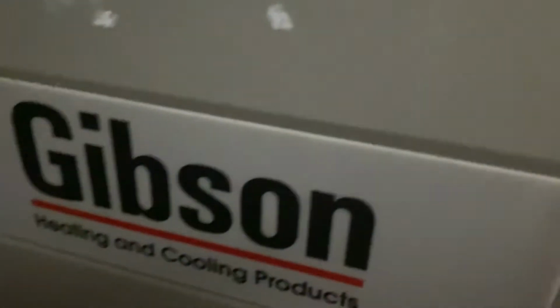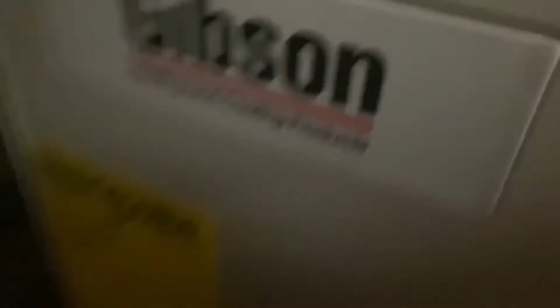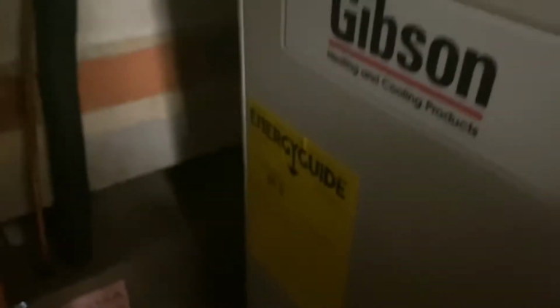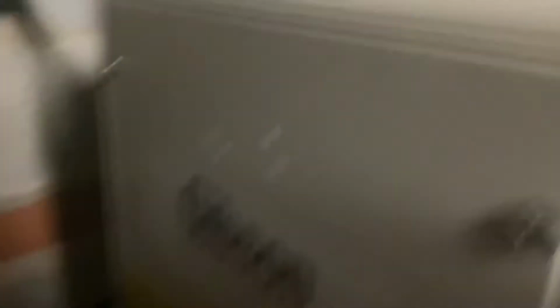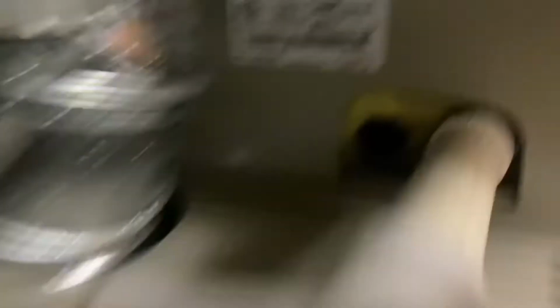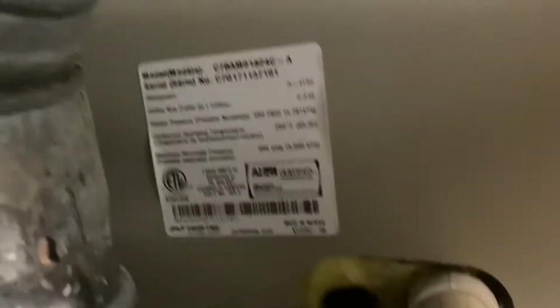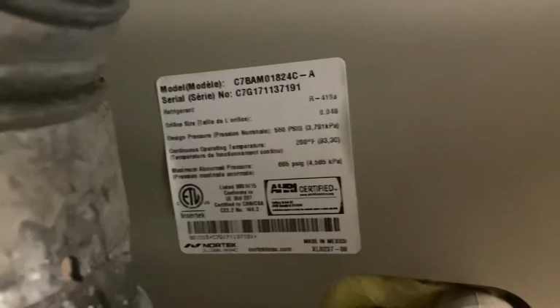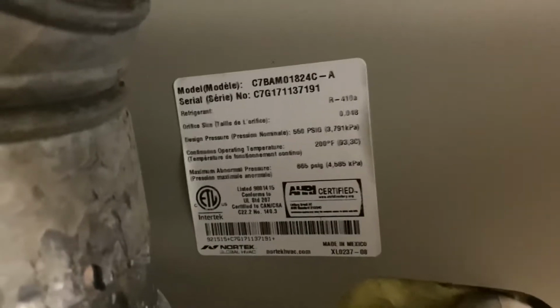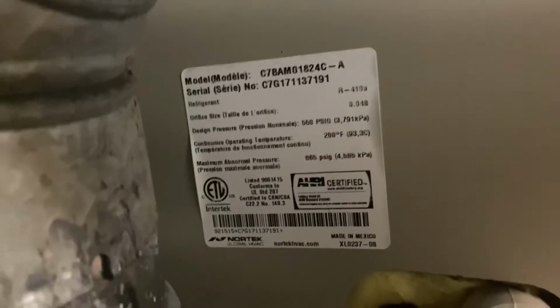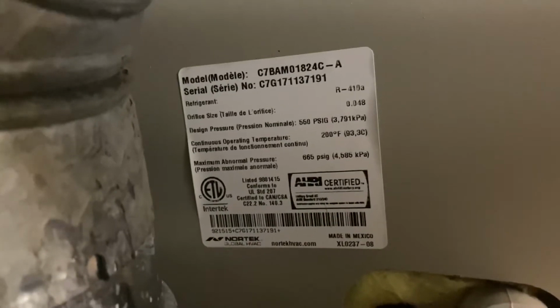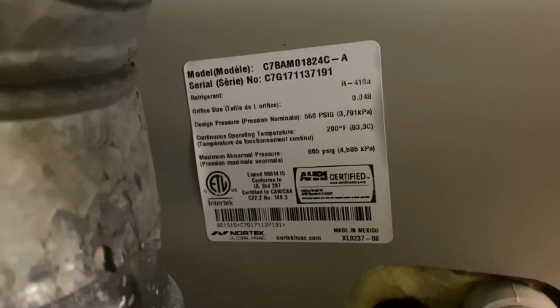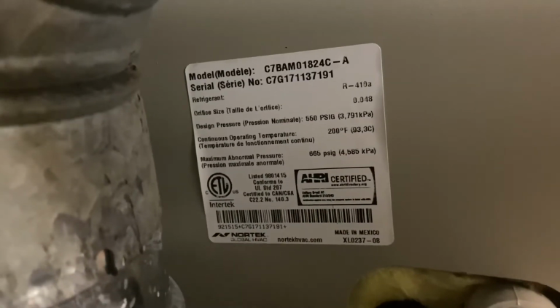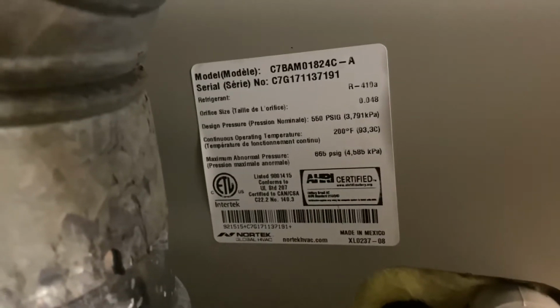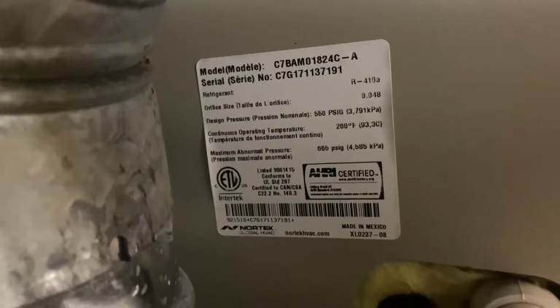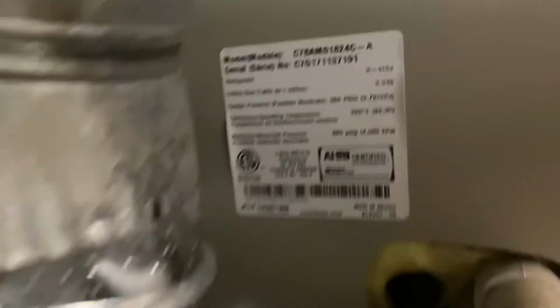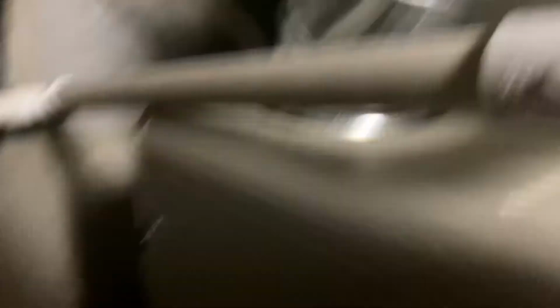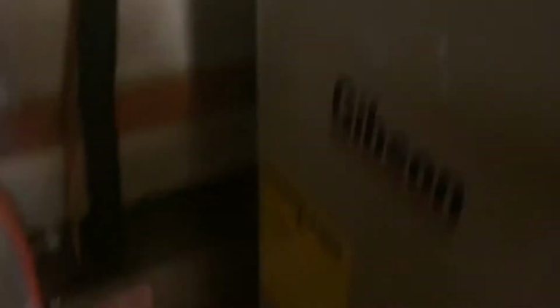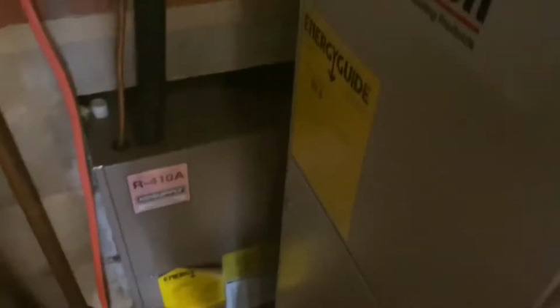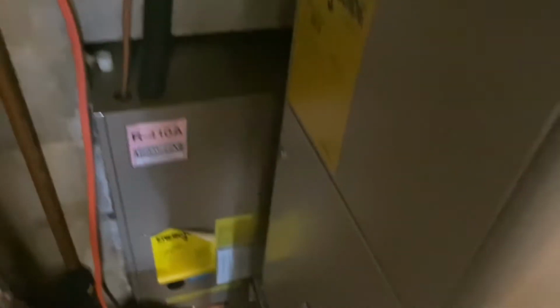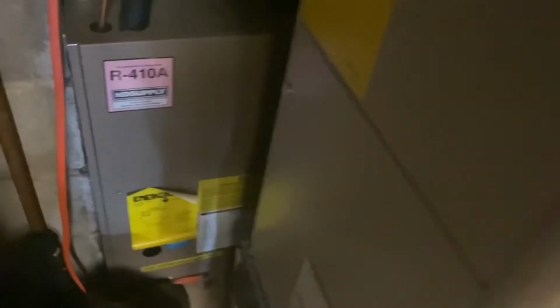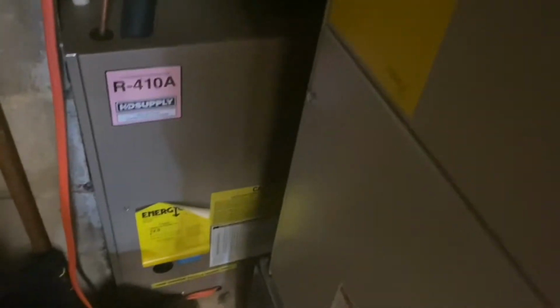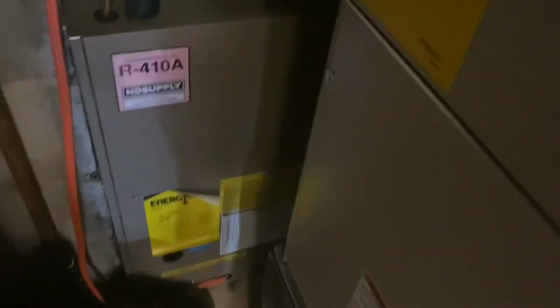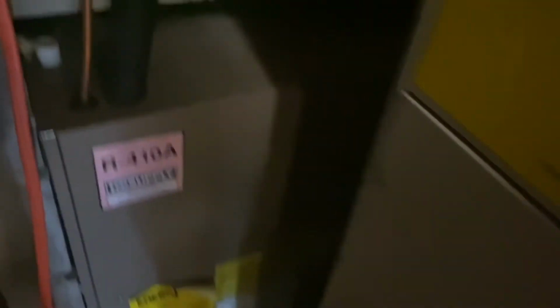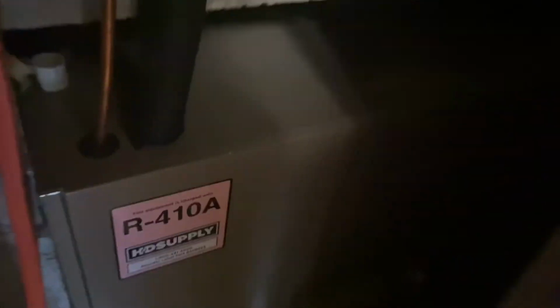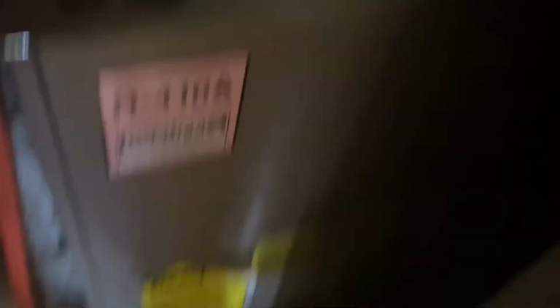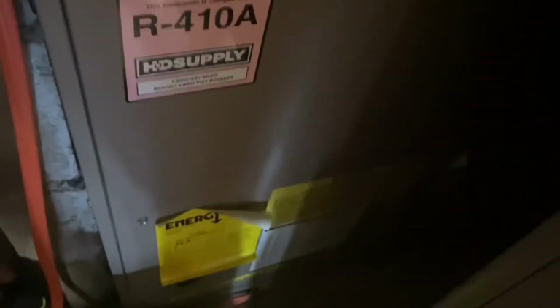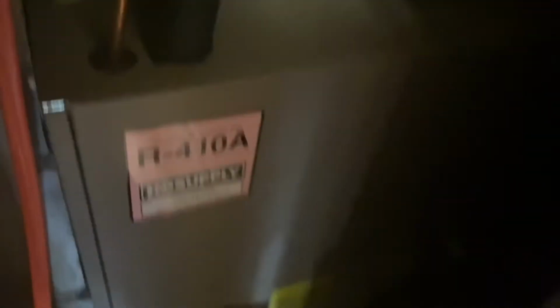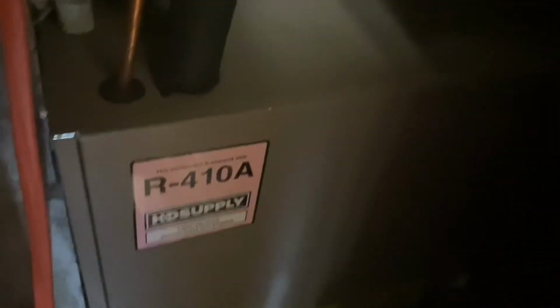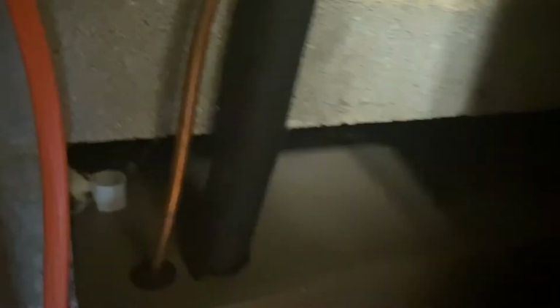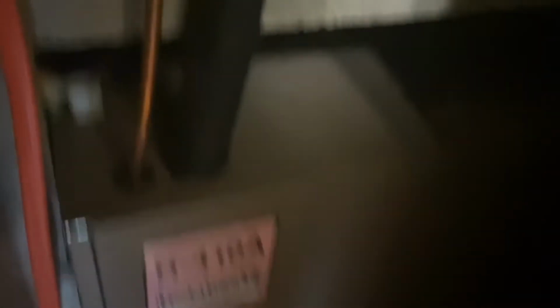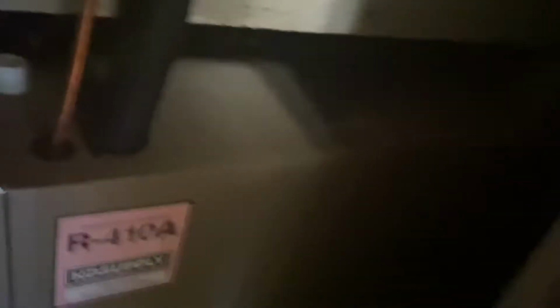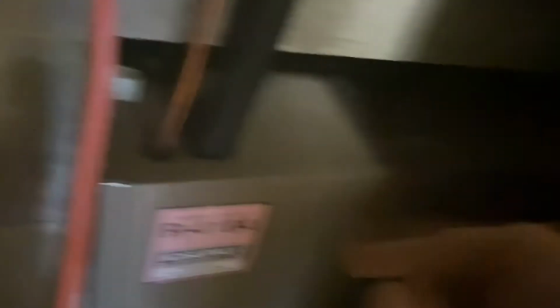Gibson. Oh, that's from 2017. 1.5 ton. I'll have to get a picture of the data sheet of this unit right here. It's actually a condenser — it's outside.